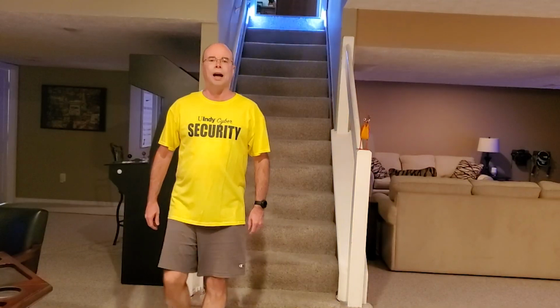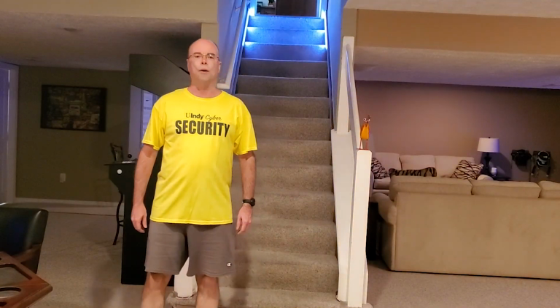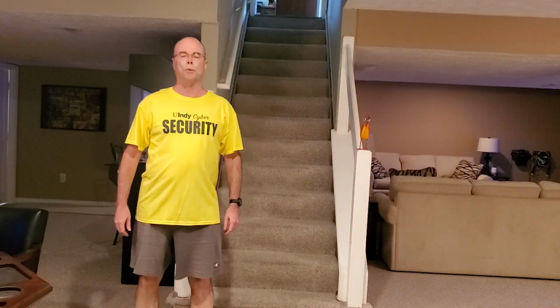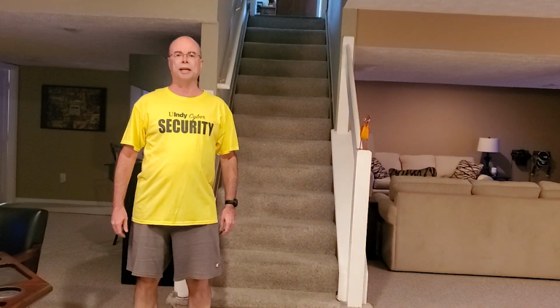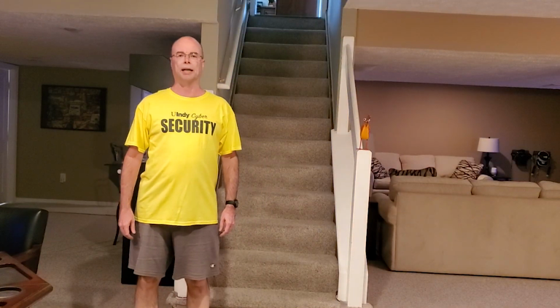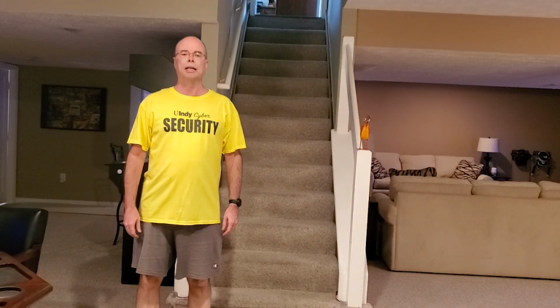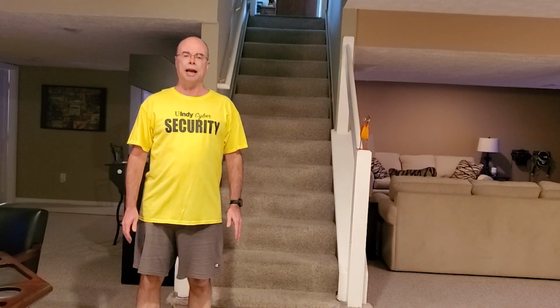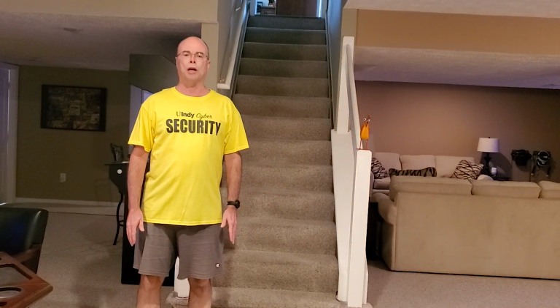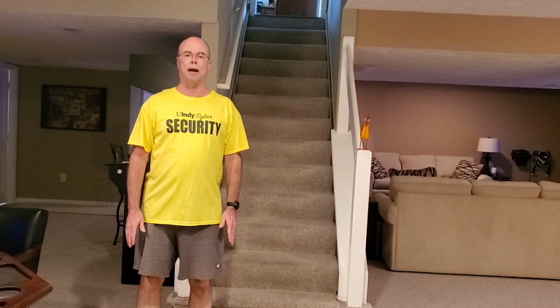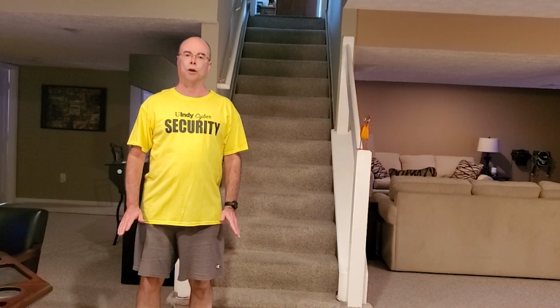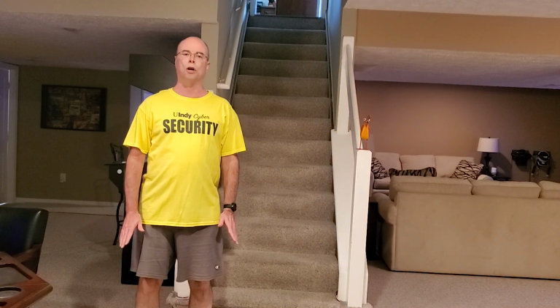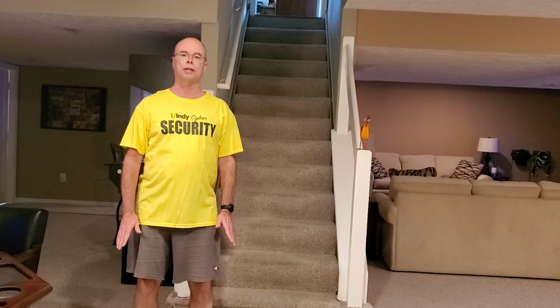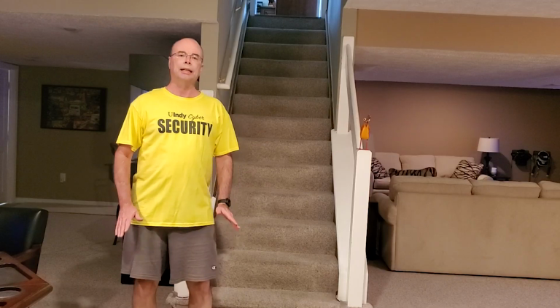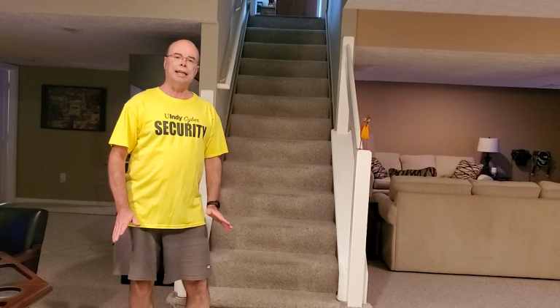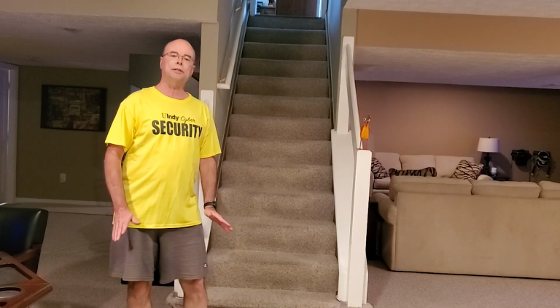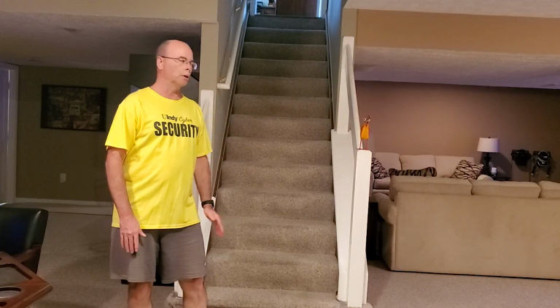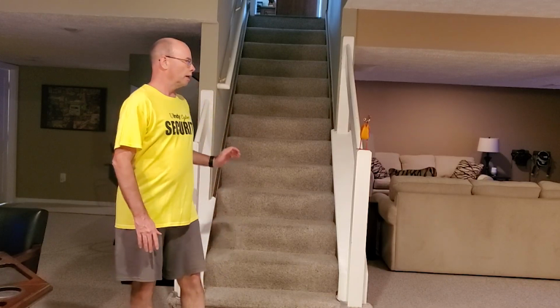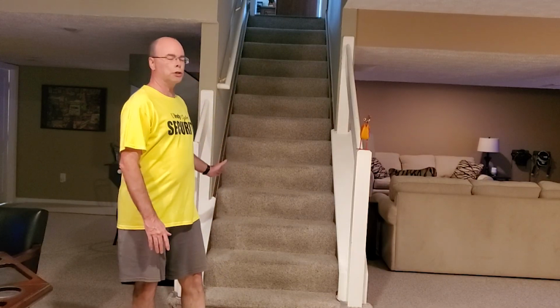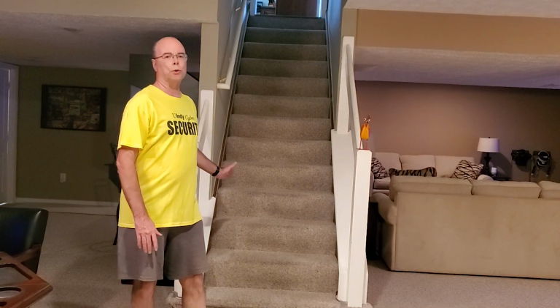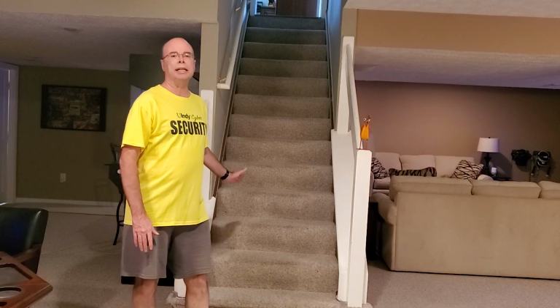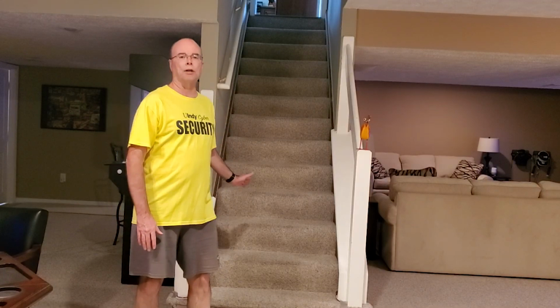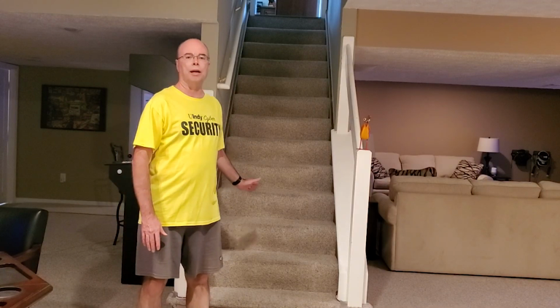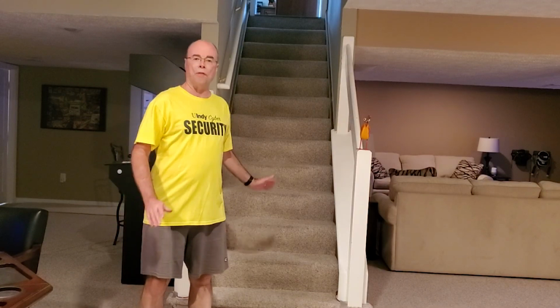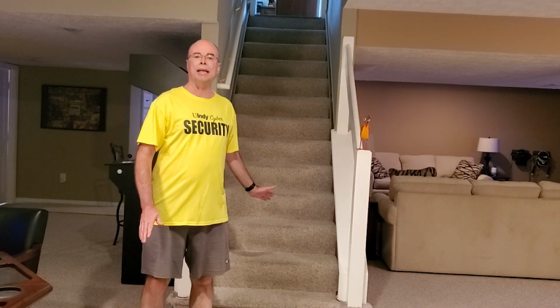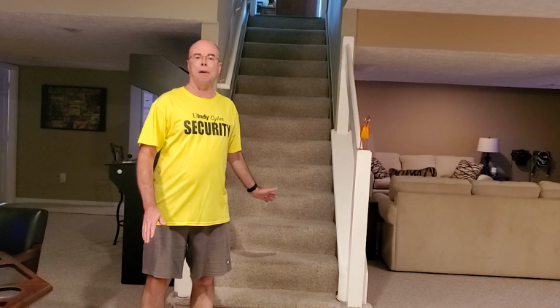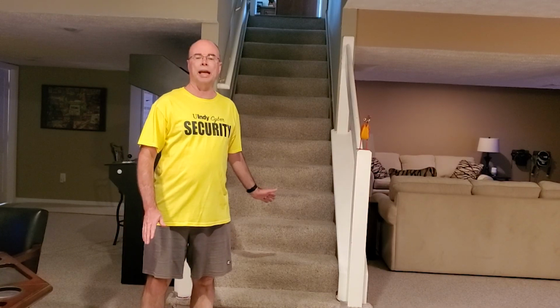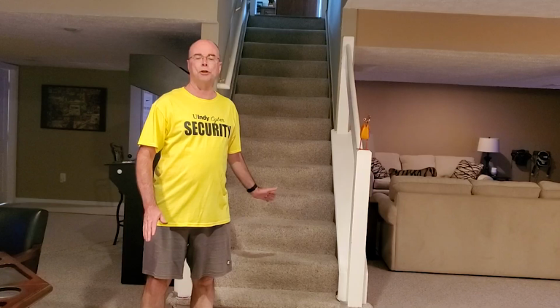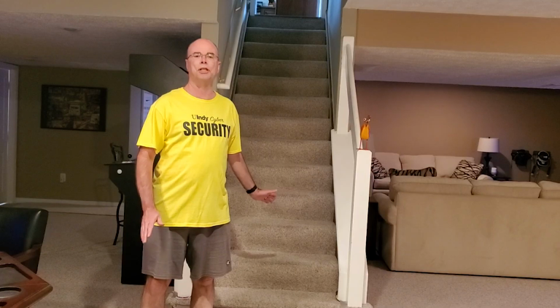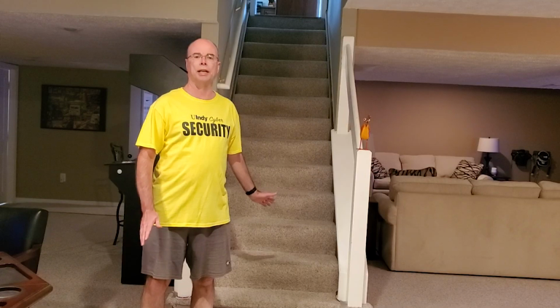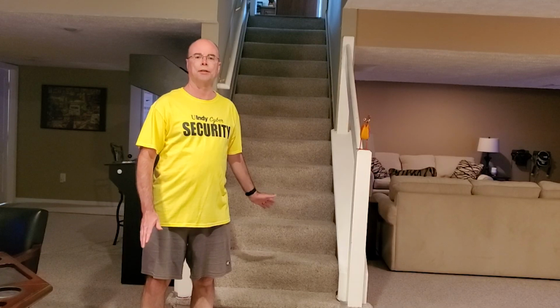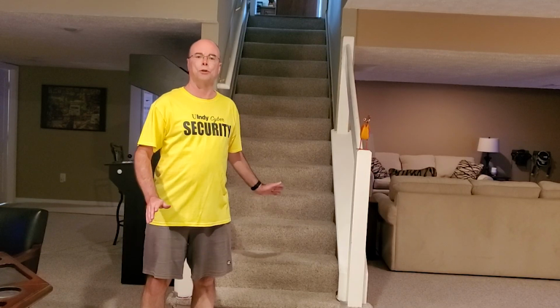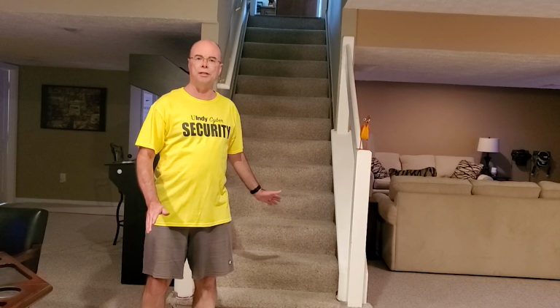Hi, welcome to Resin Chem Tech. Today I'm going to cover how to make low-cost, easy, simple, motion-controlled LED stair lighting without making any modifications to your existing staircase. So stay tuned.